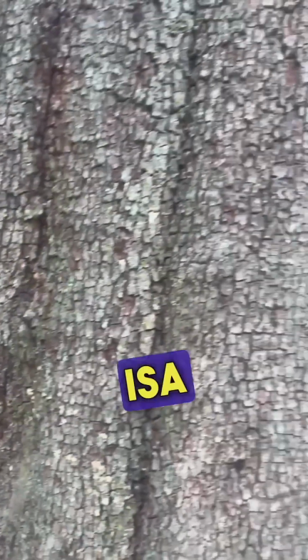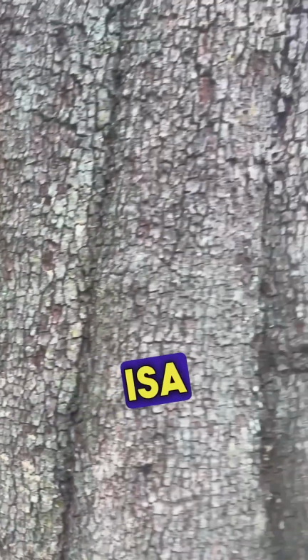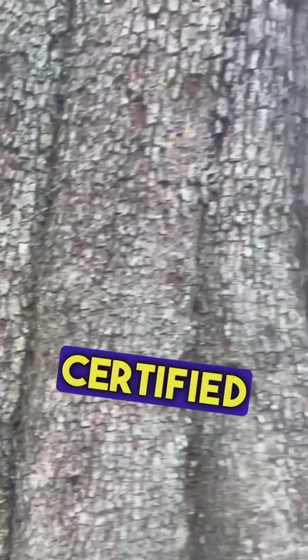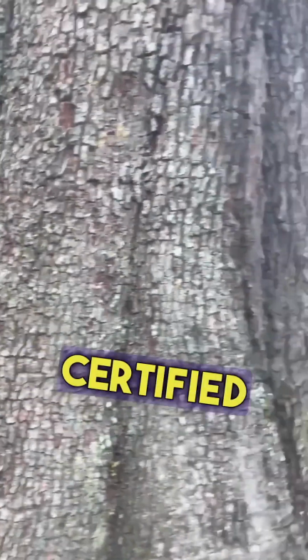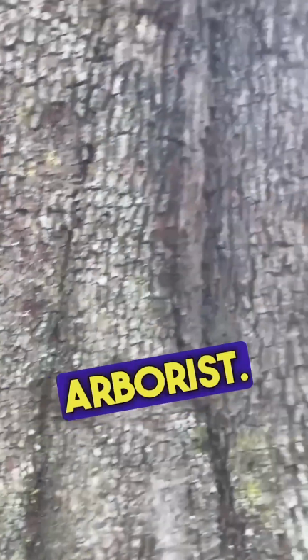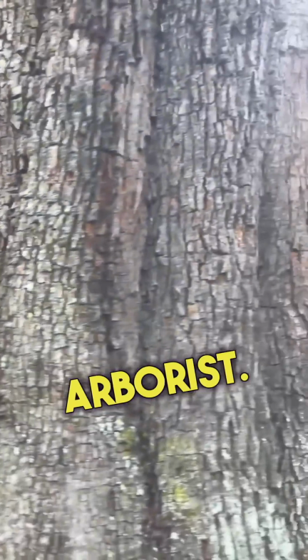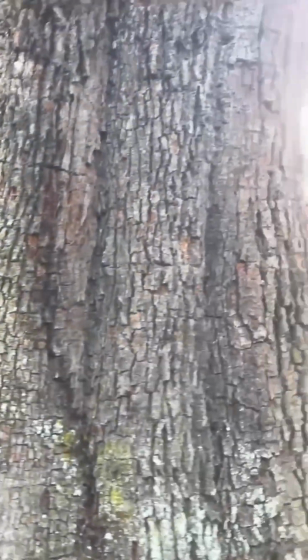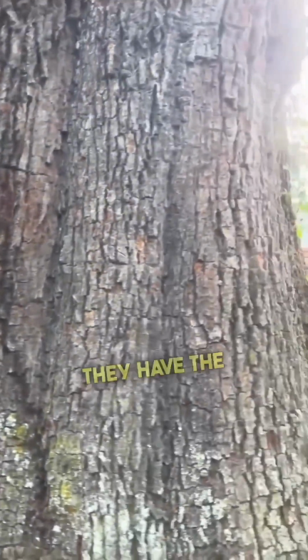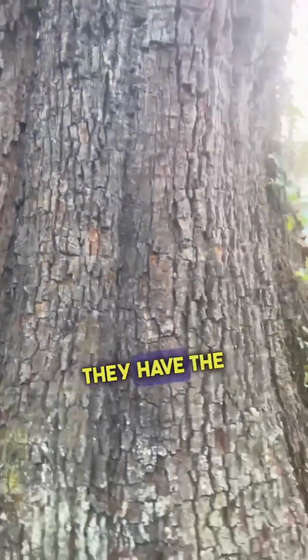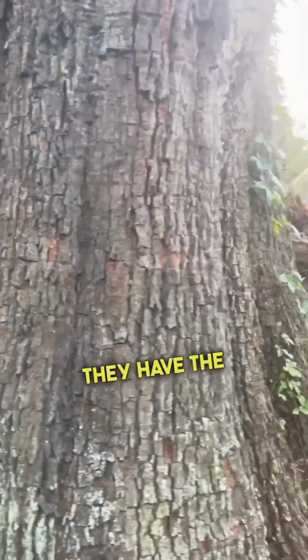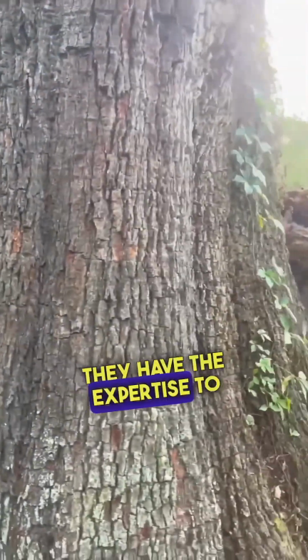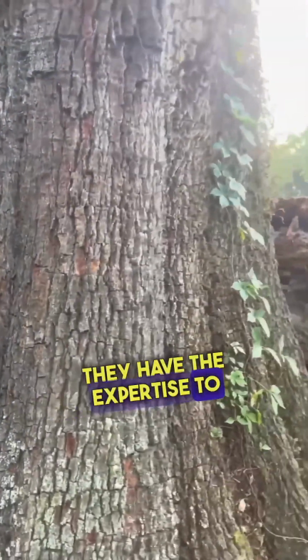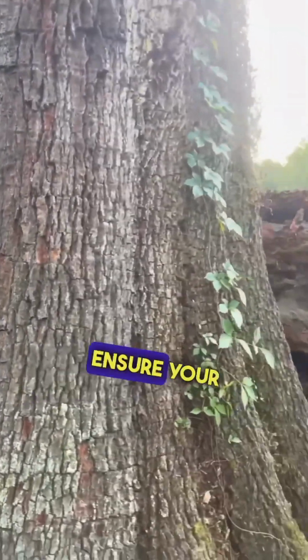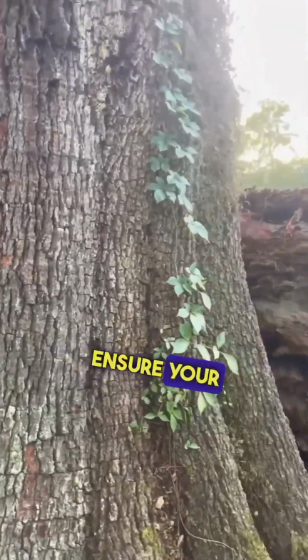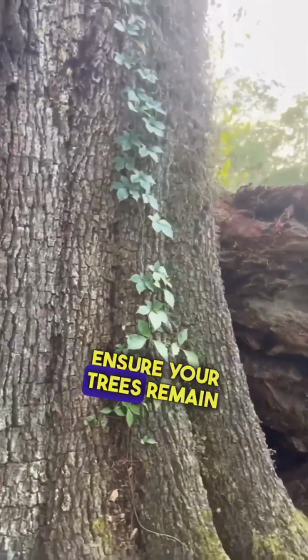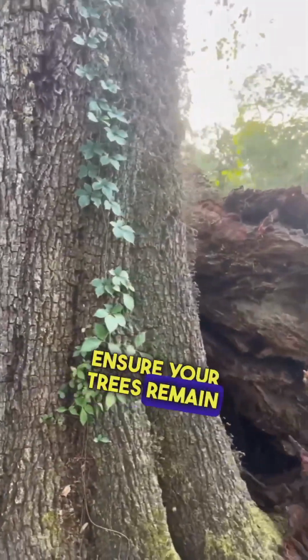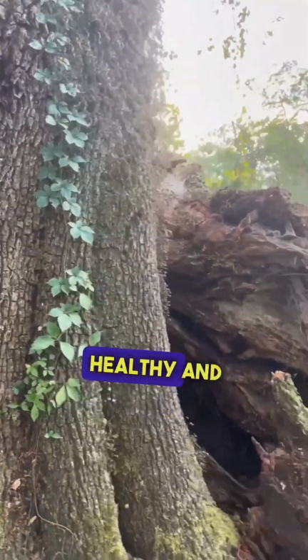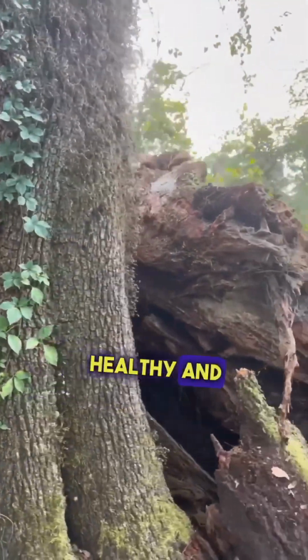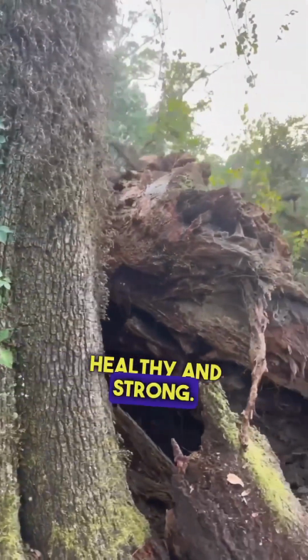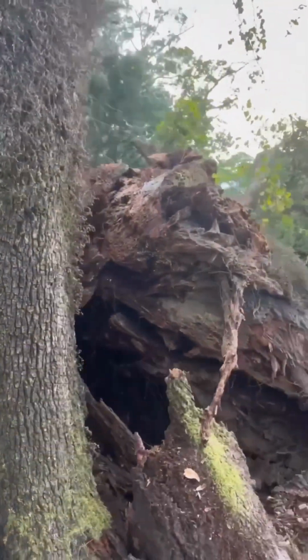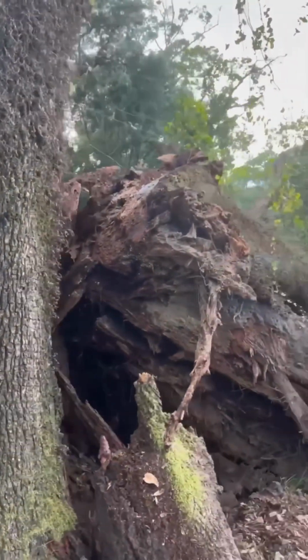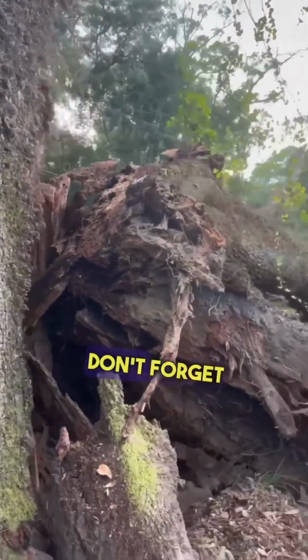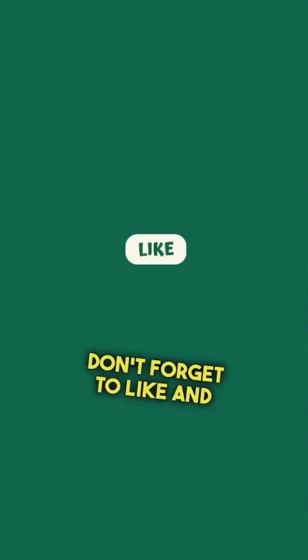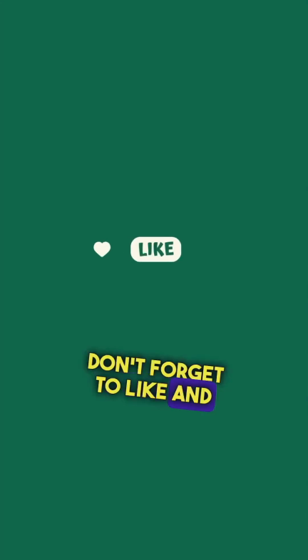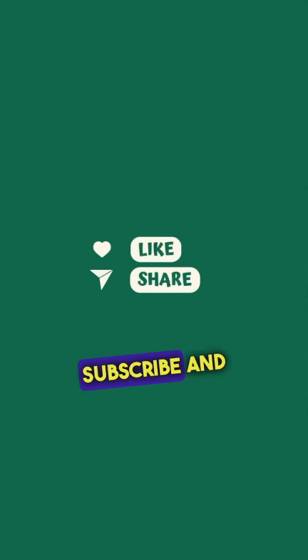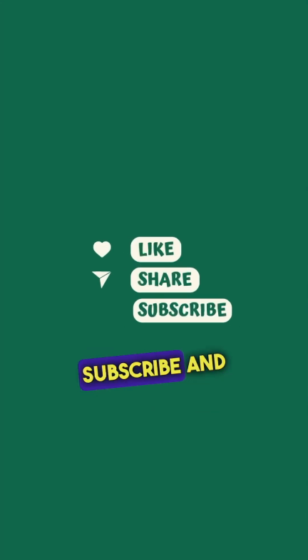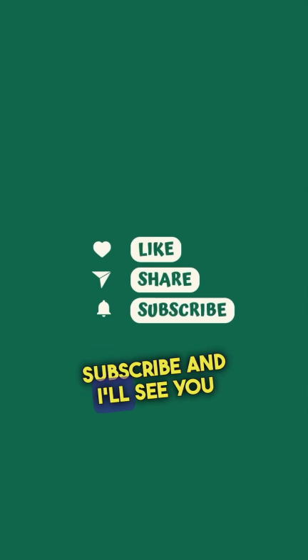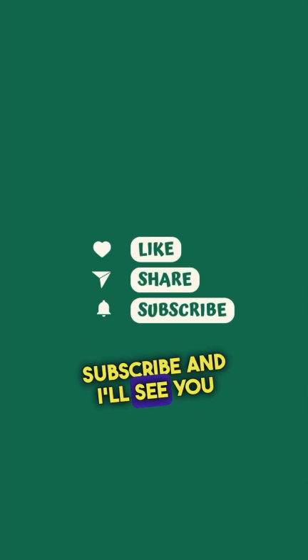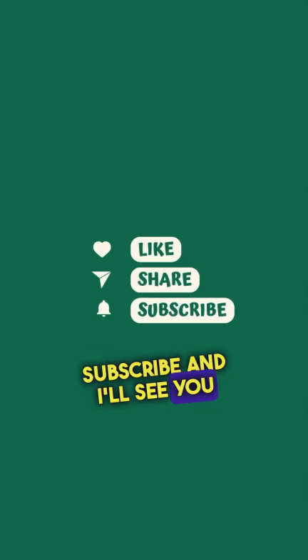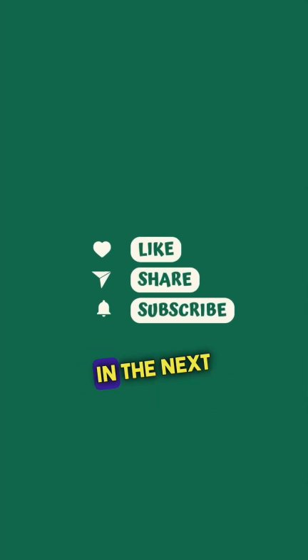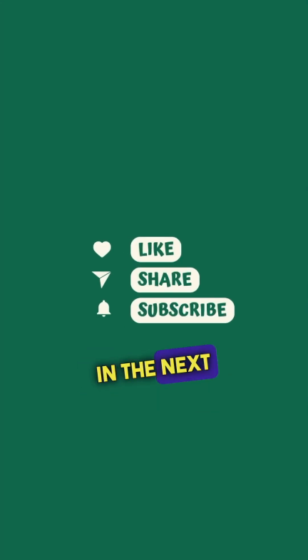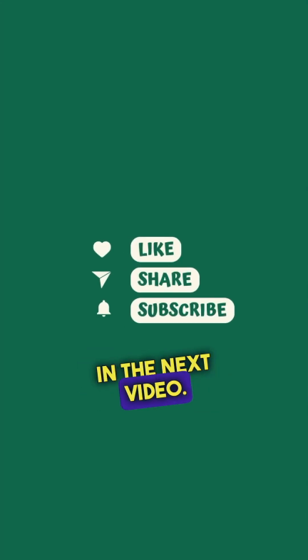They have the expertise to ensure your trees remain healthy and strong. Don't forget to like and subscribe, and I'll see you in the next video.